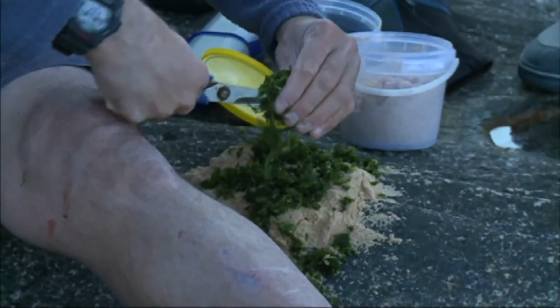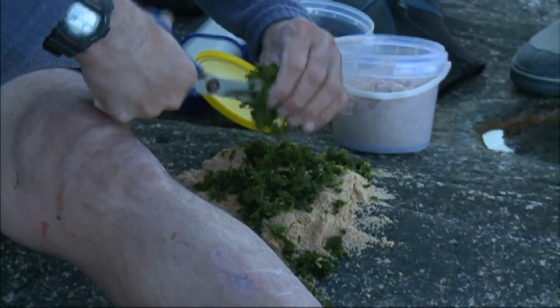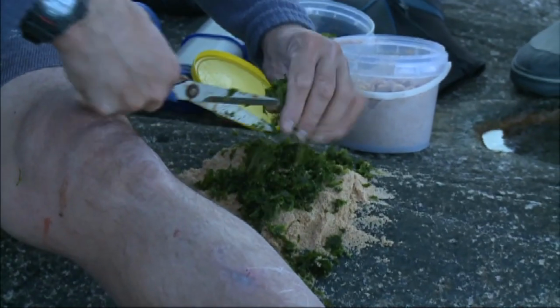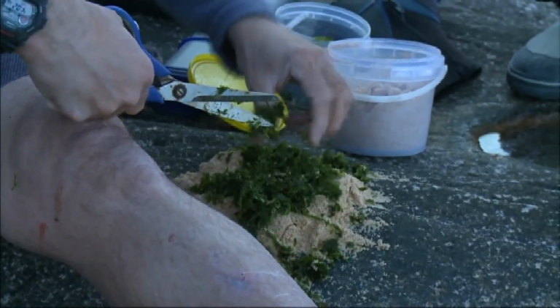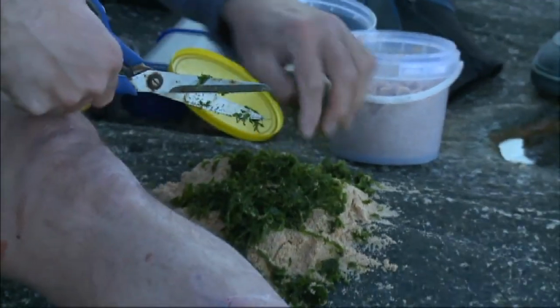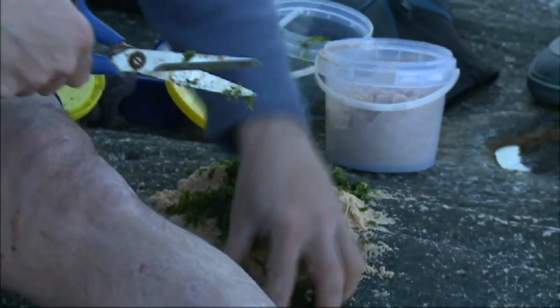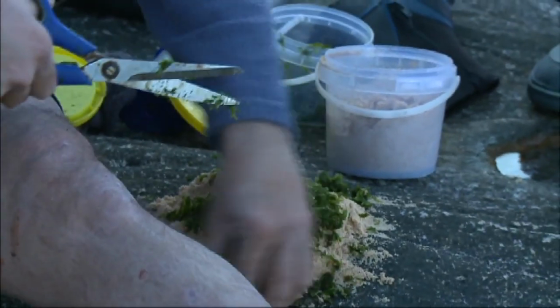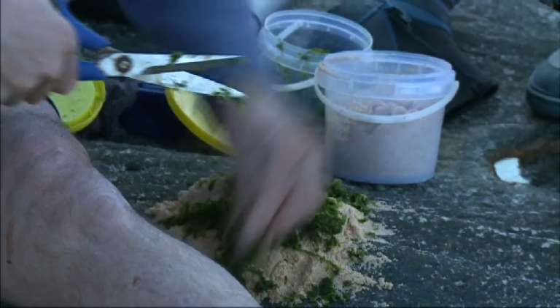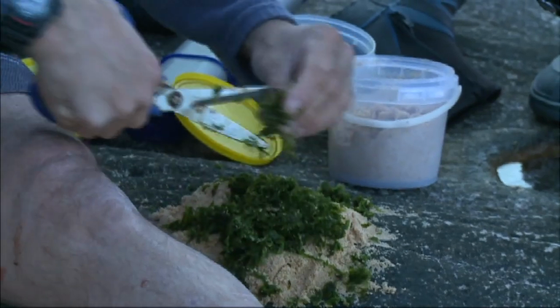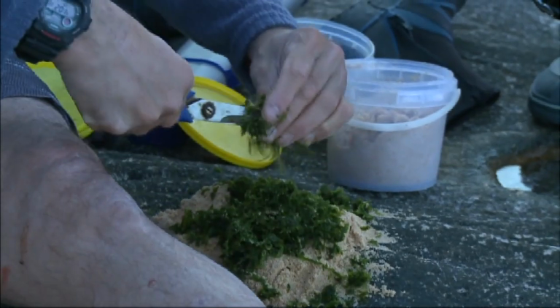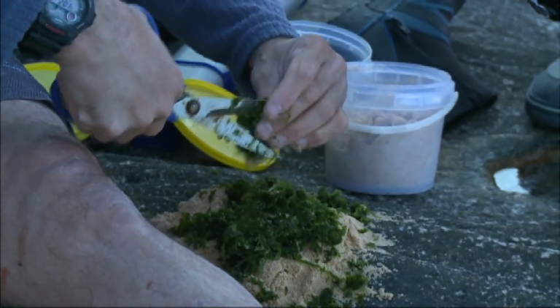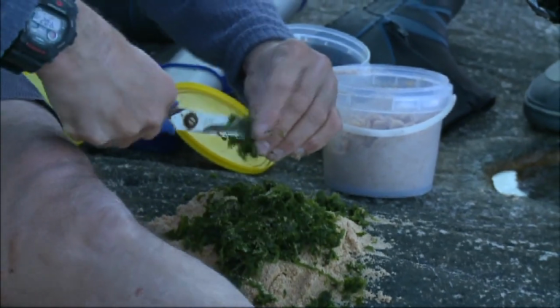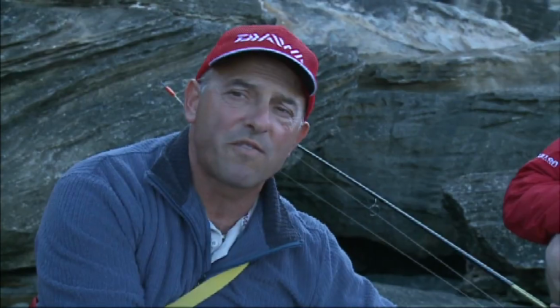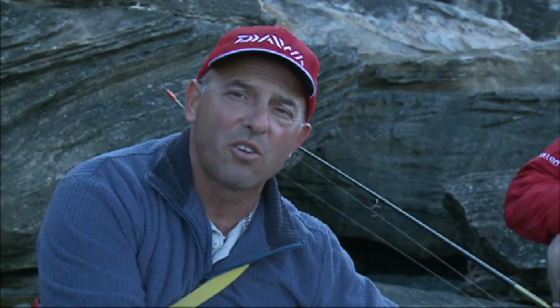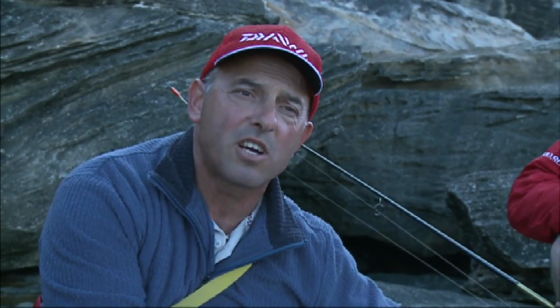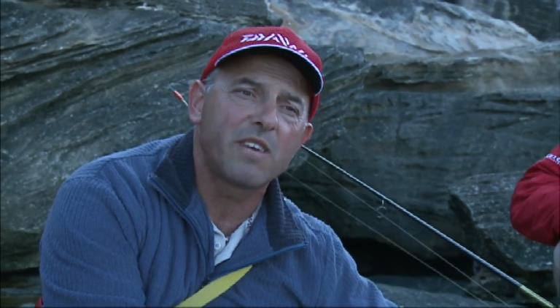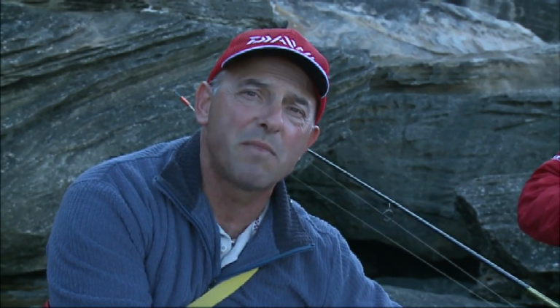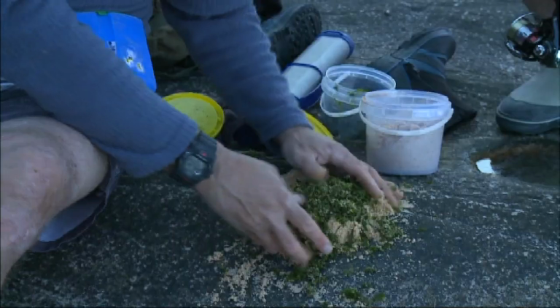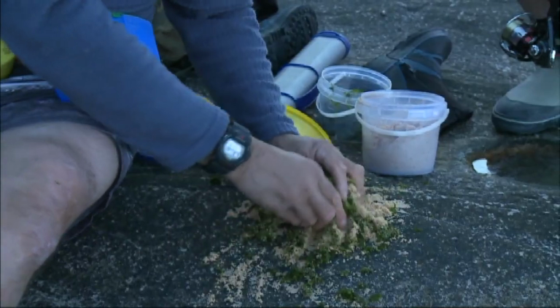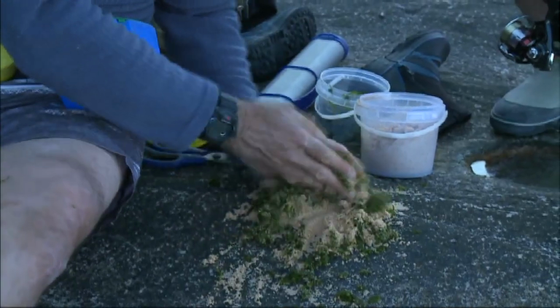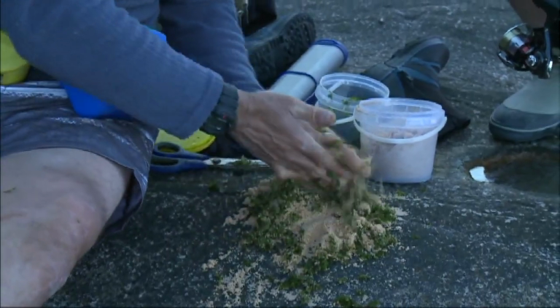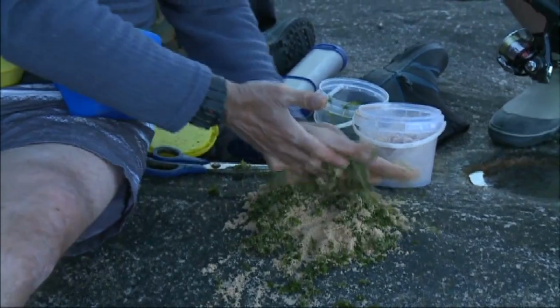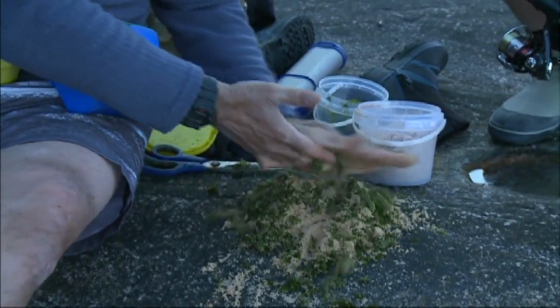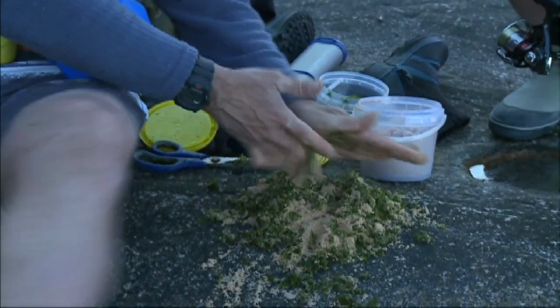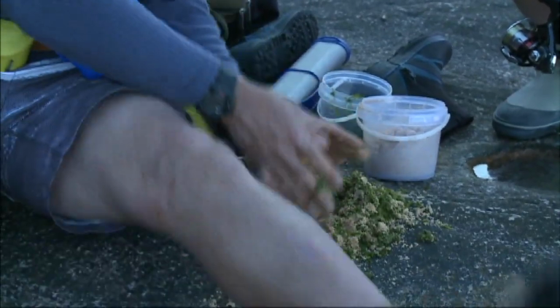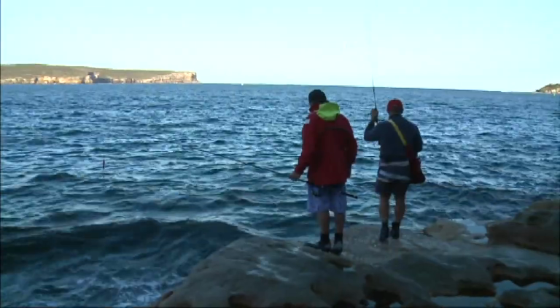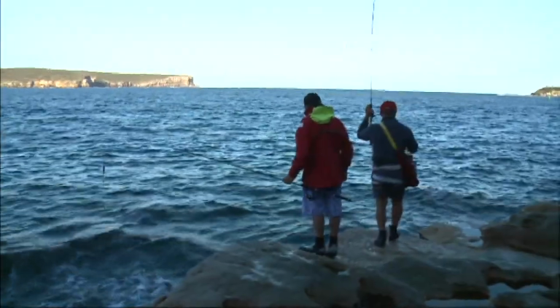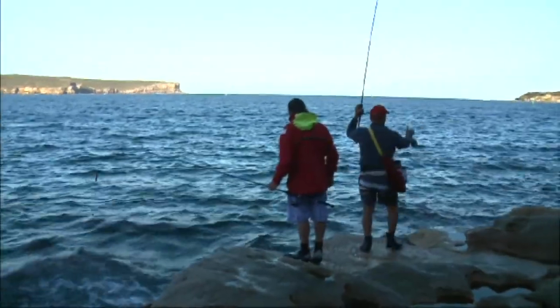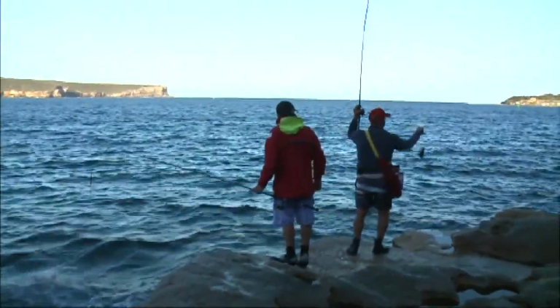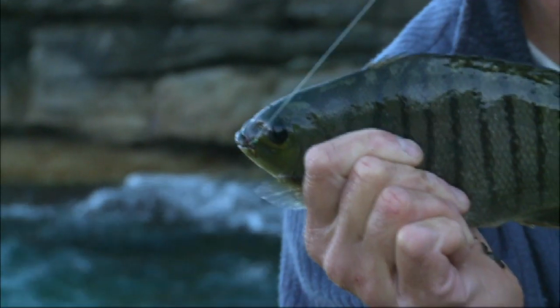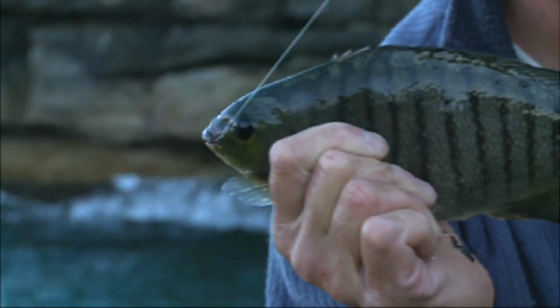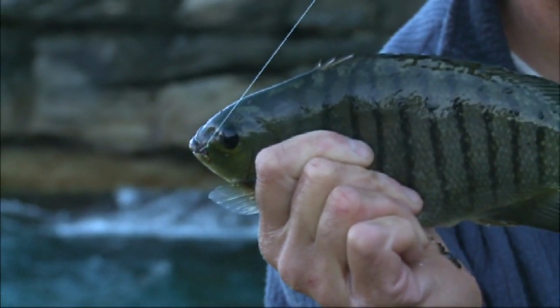I'll chop it up, top it finely and then rub it into the sand. I don't really want to feed the ludric — I just want to give it a smell, a scent, which will excite them to eat our baits. Way more important.